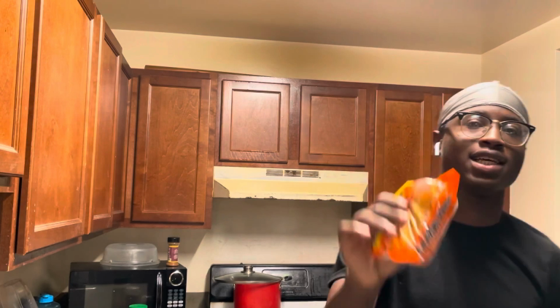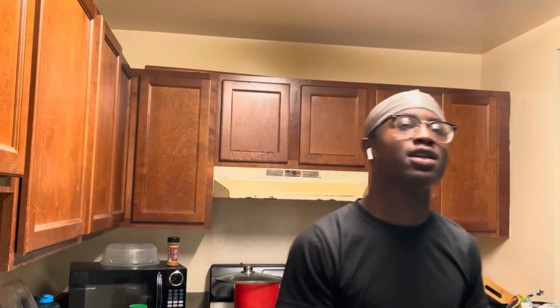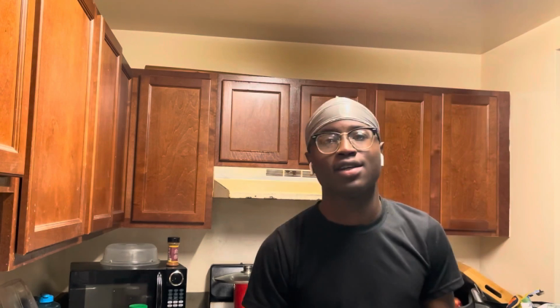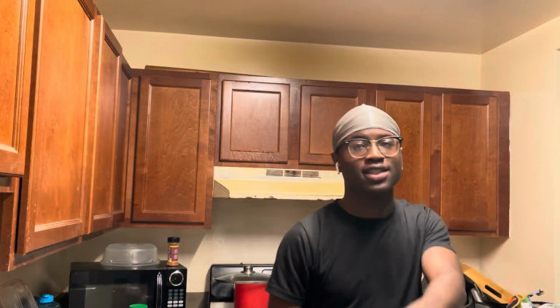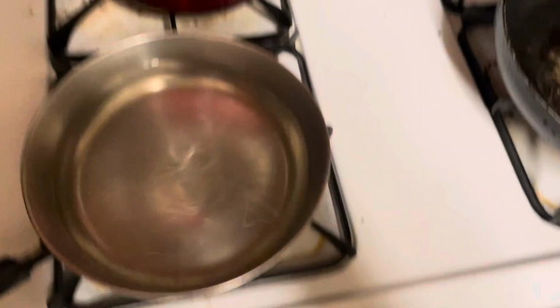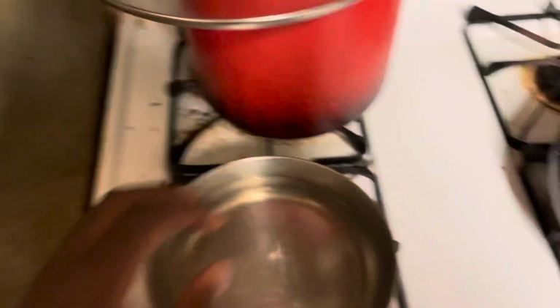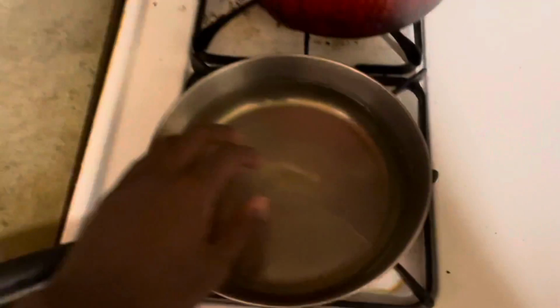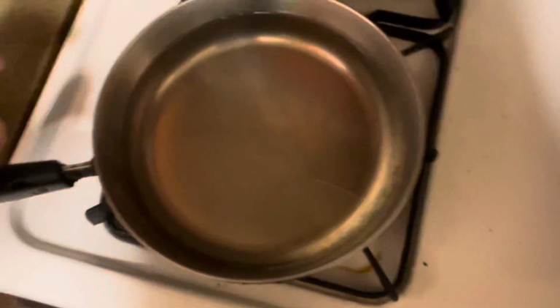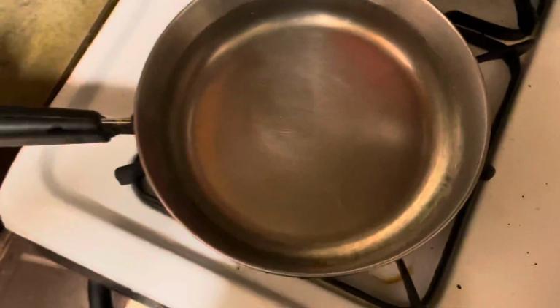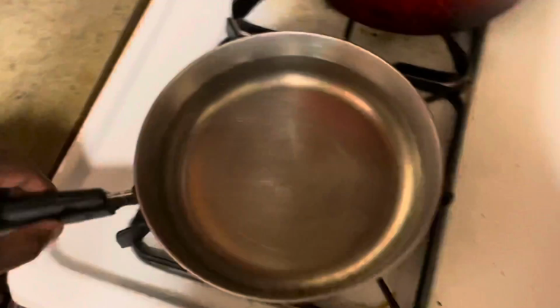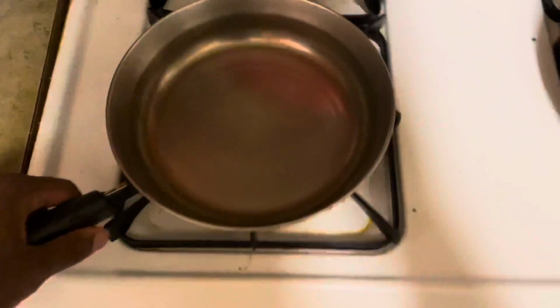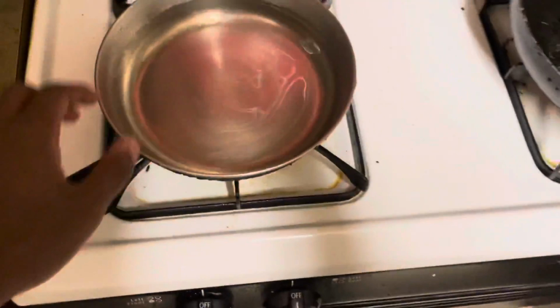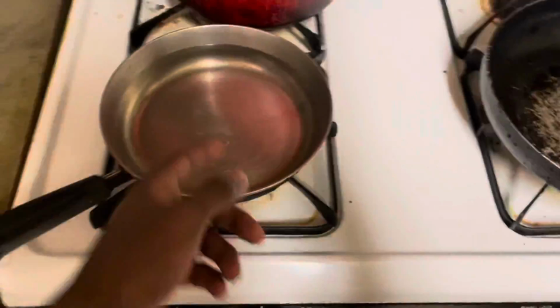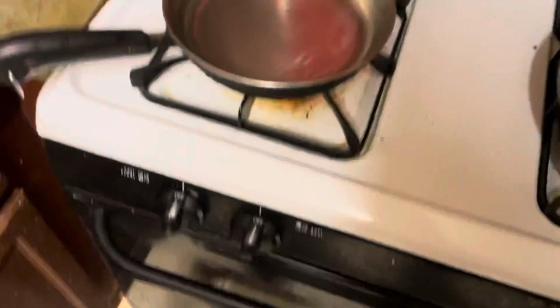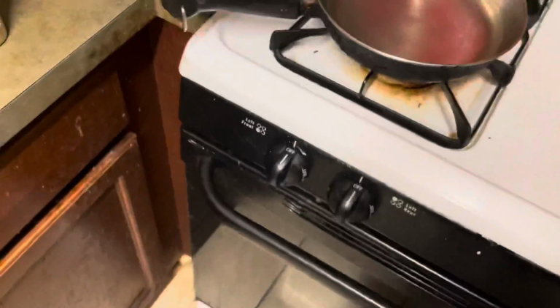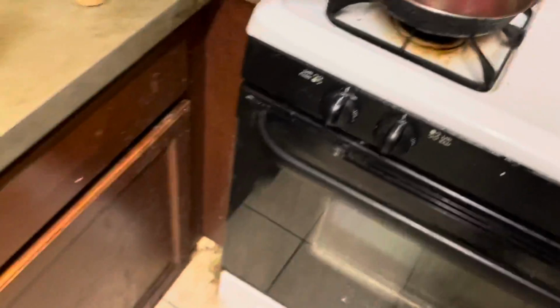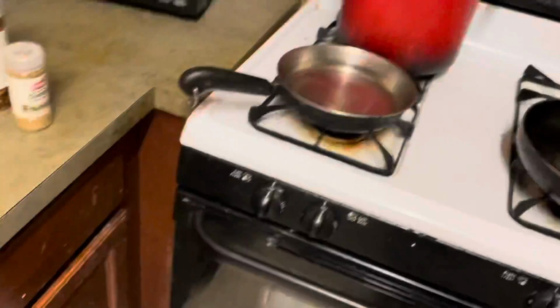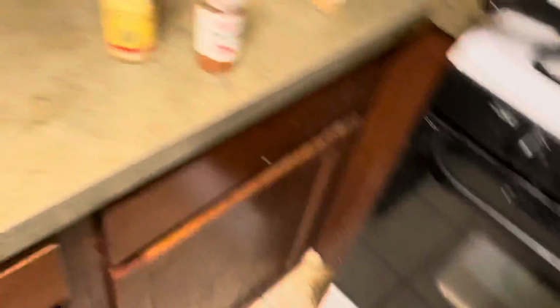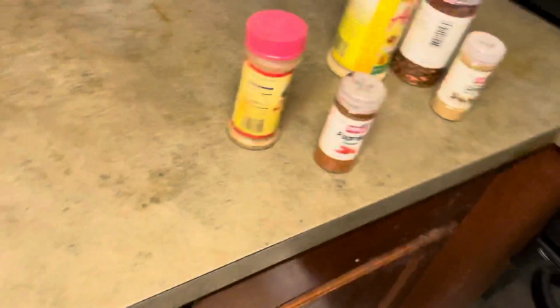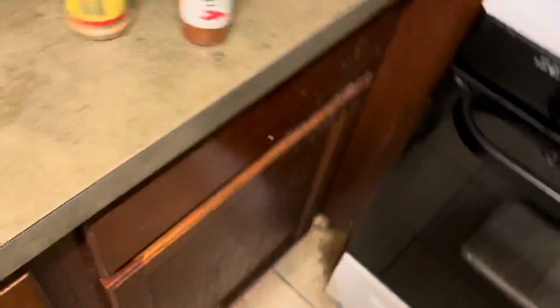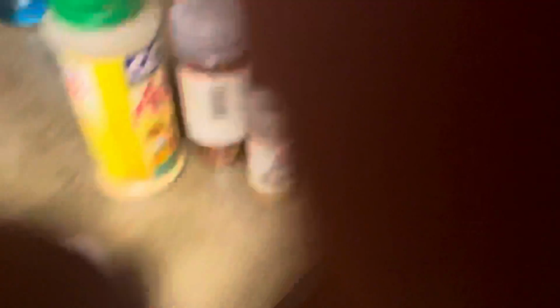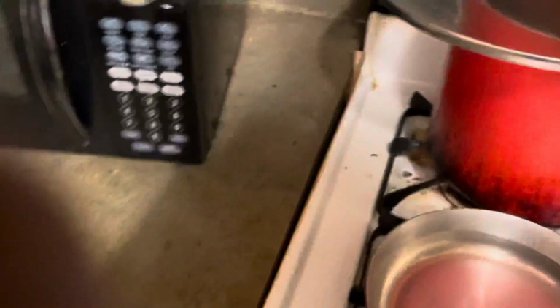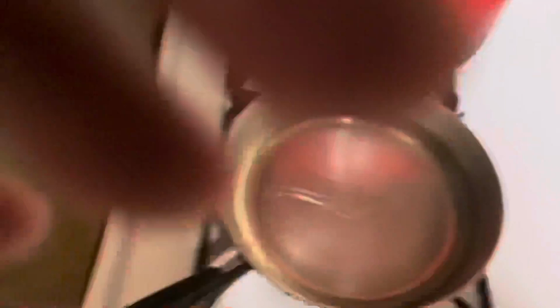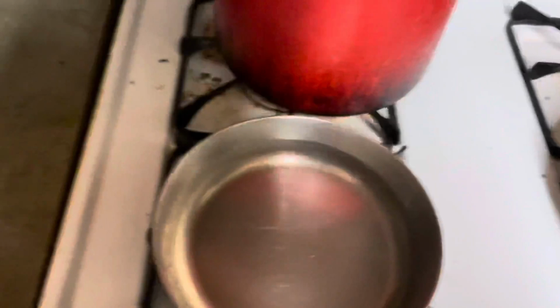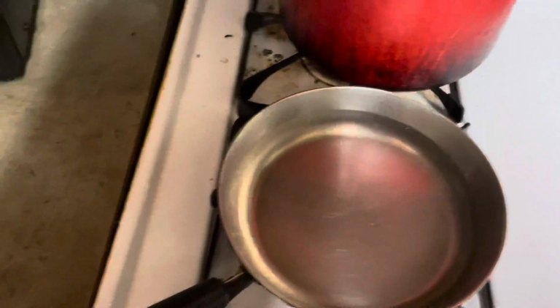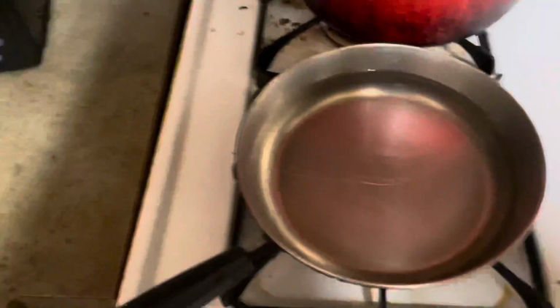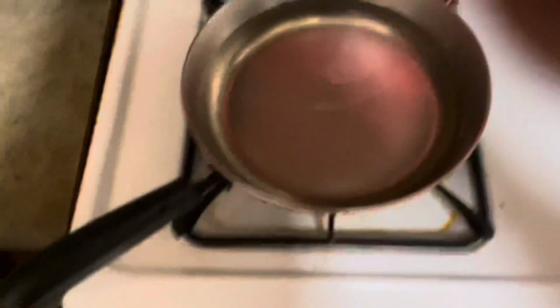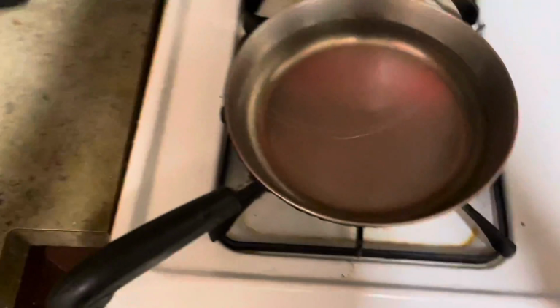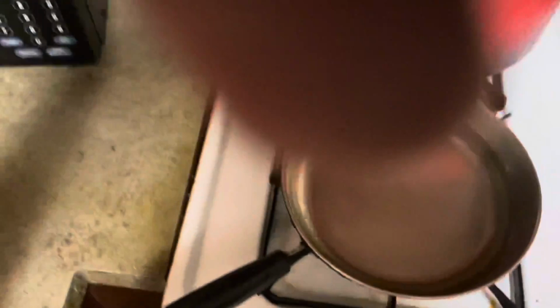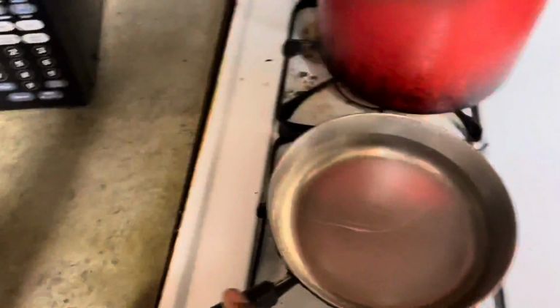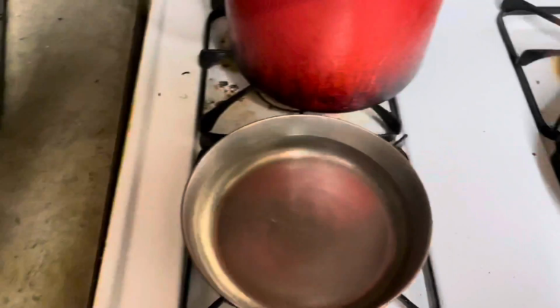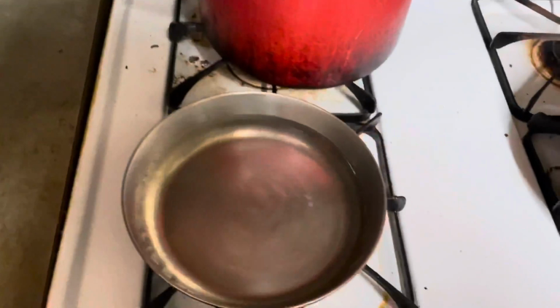So here's the first step: you need a pan and you need to fill it with water. You gotta make sure it's full. See, let me get this right here.